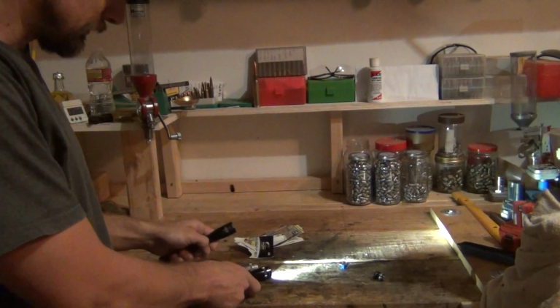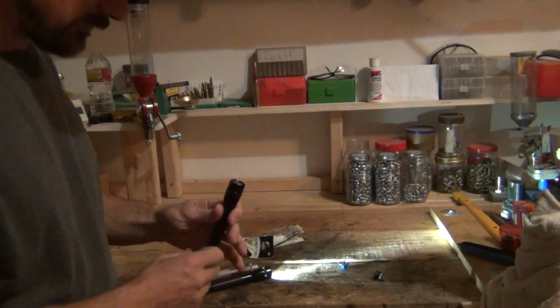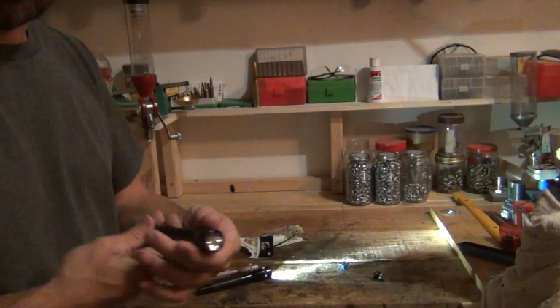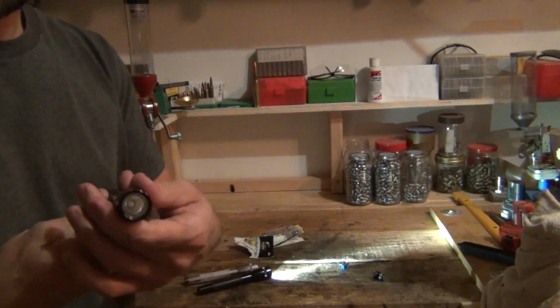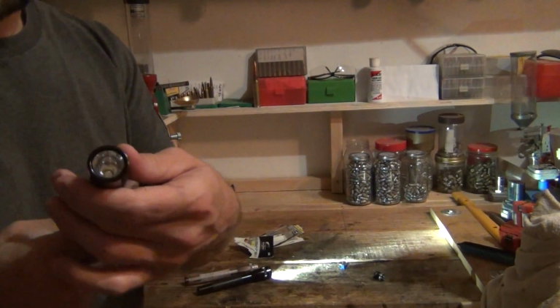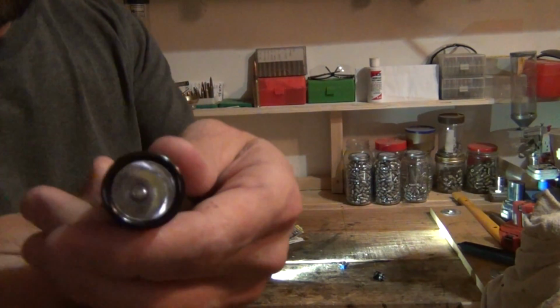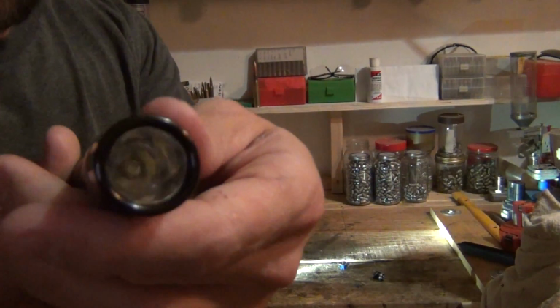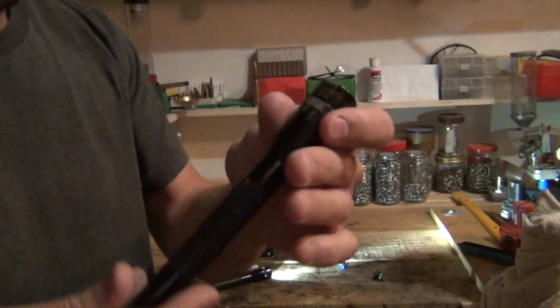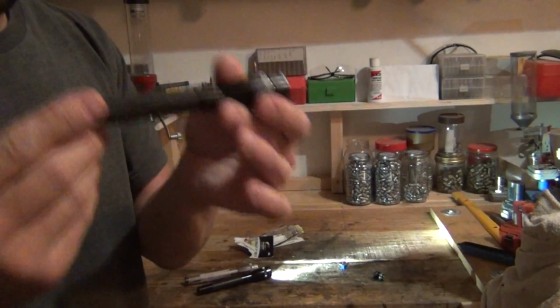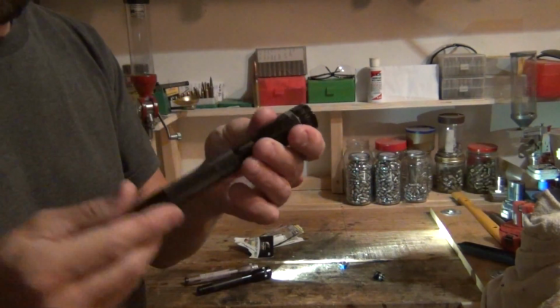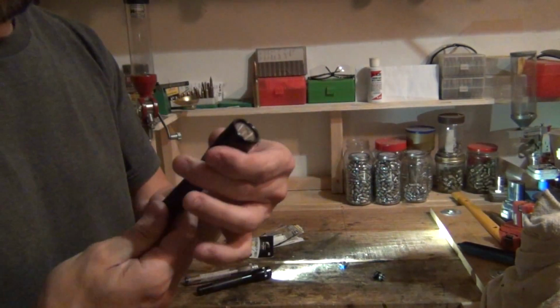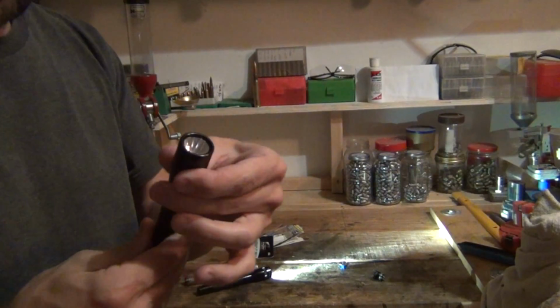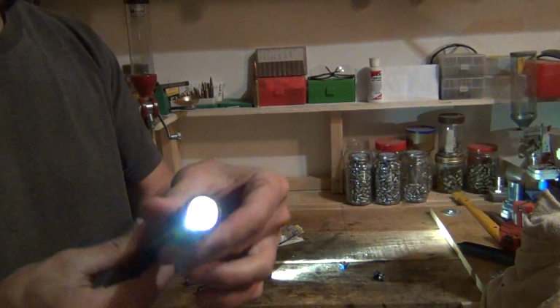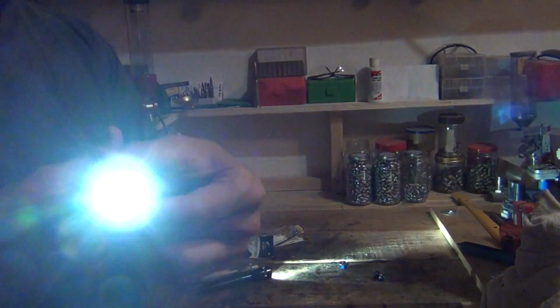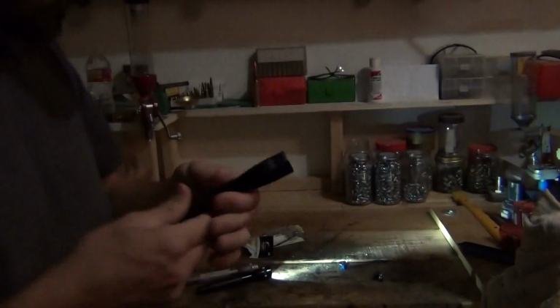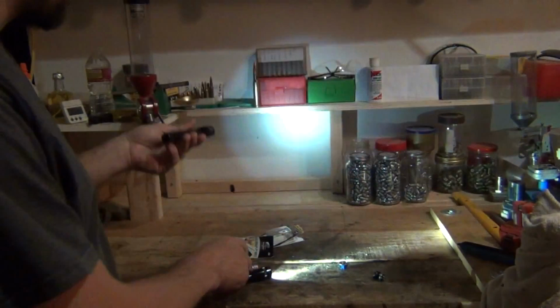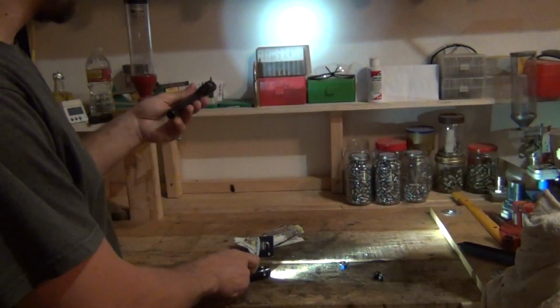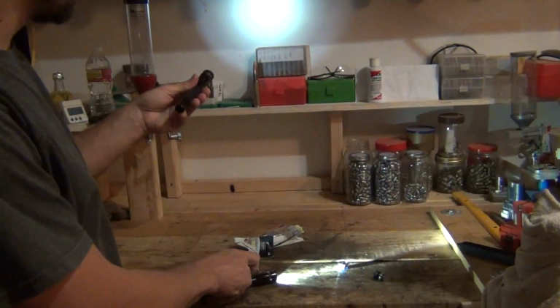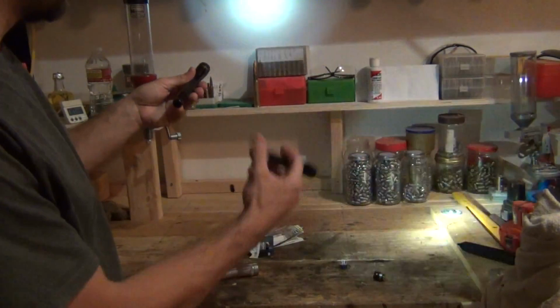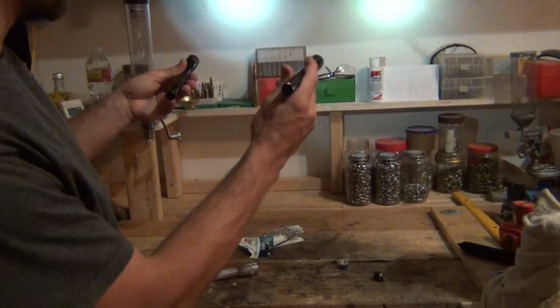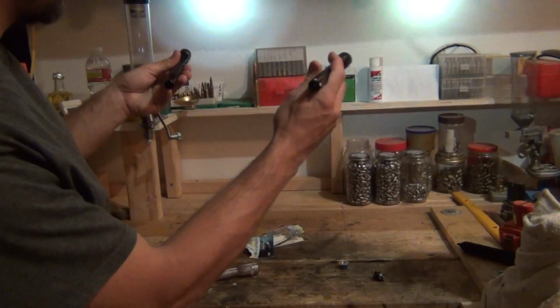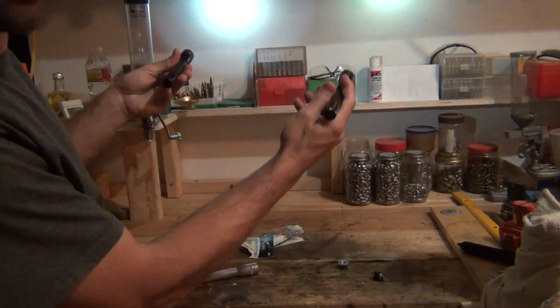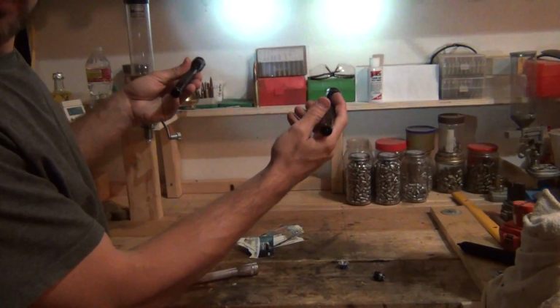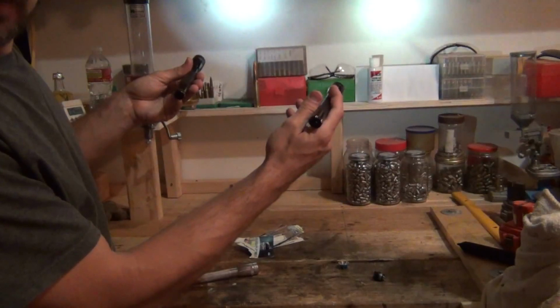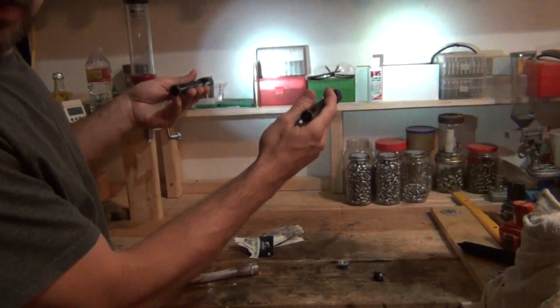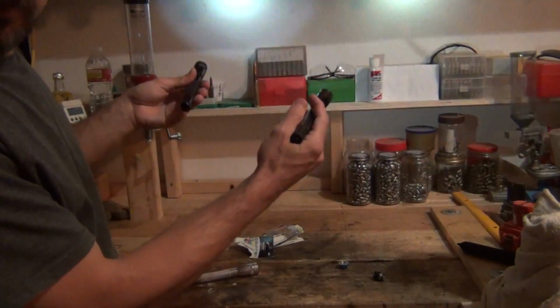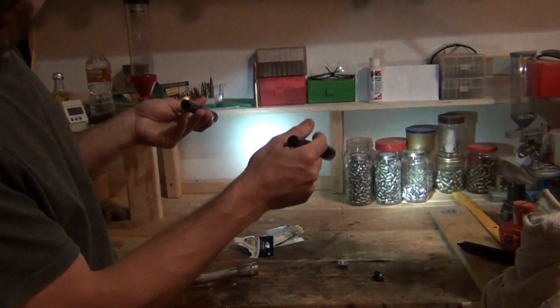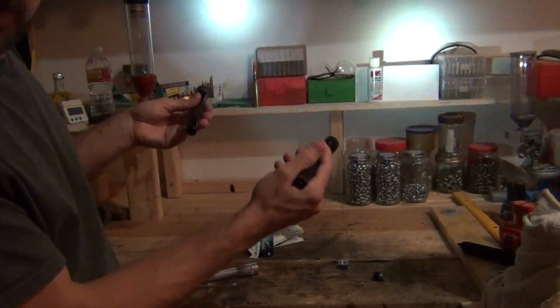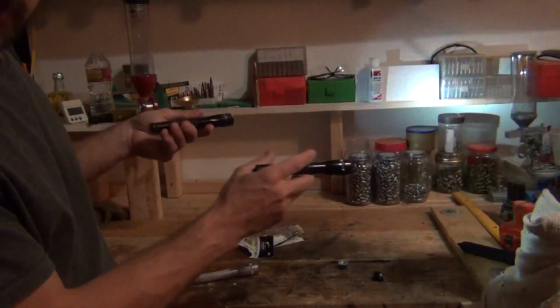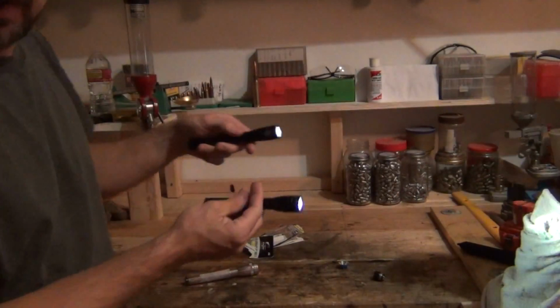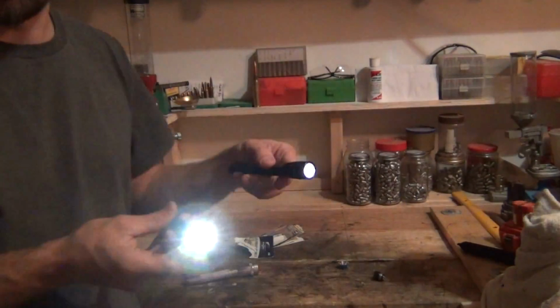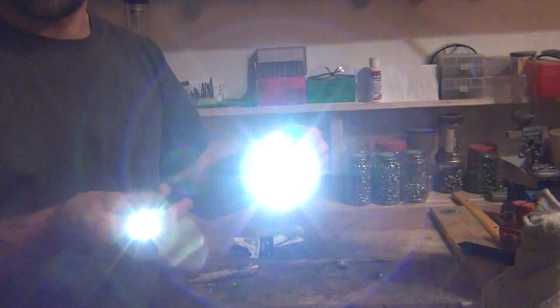Now if you open up the actual LED version that you'd buy new, it's almost the same as the Night Eyes converted one as far as light output — they're nearly identical.